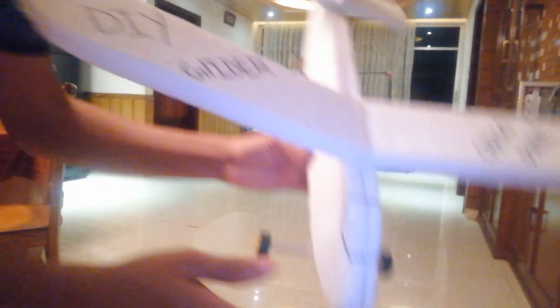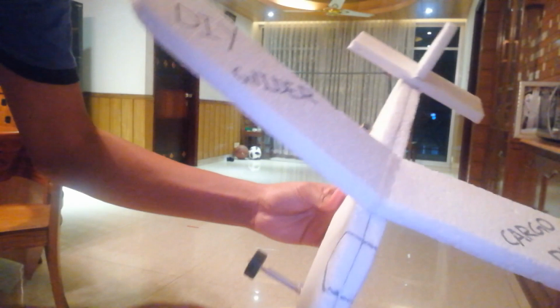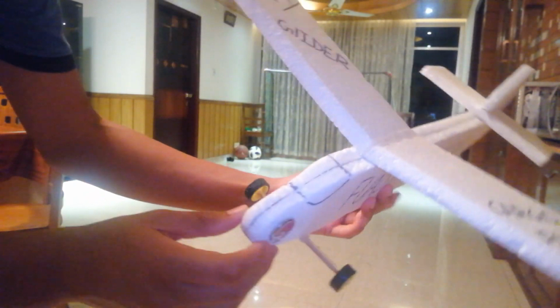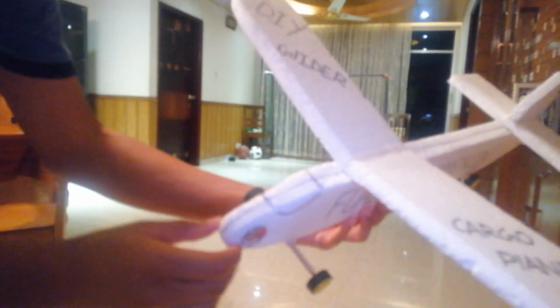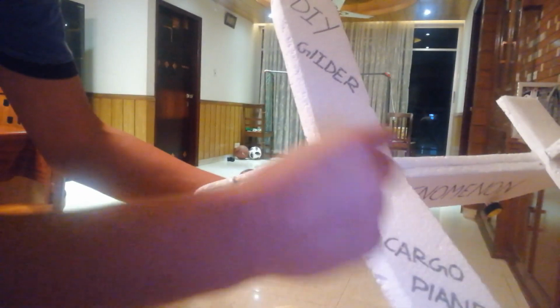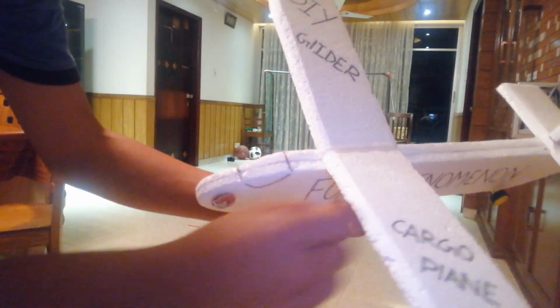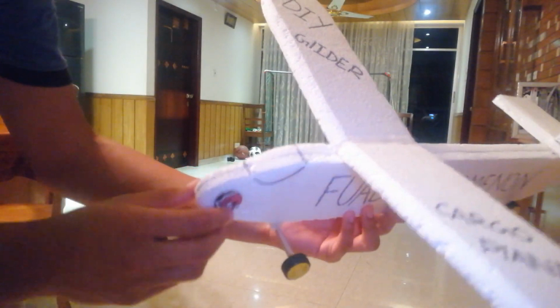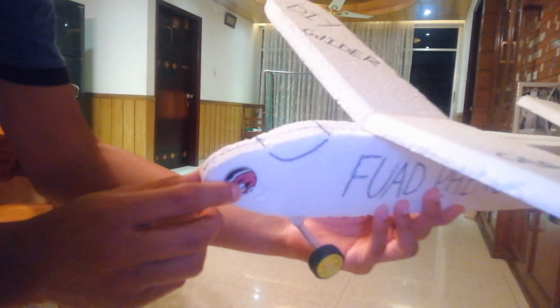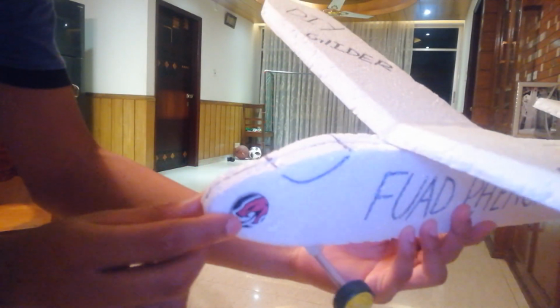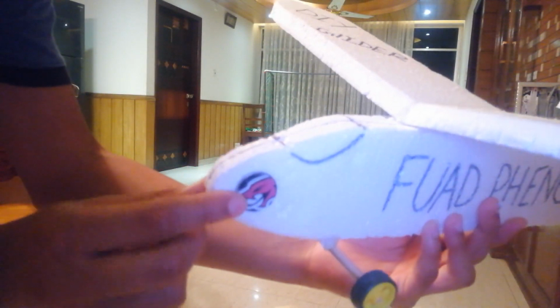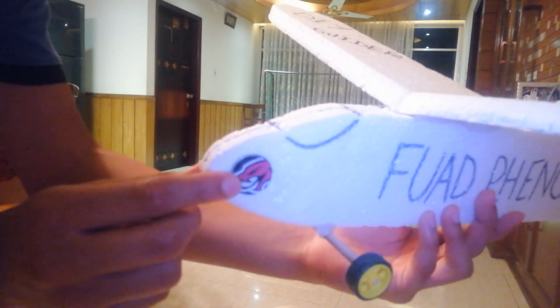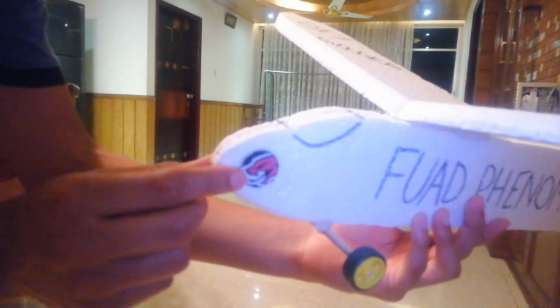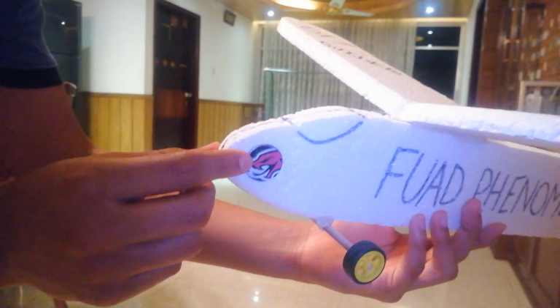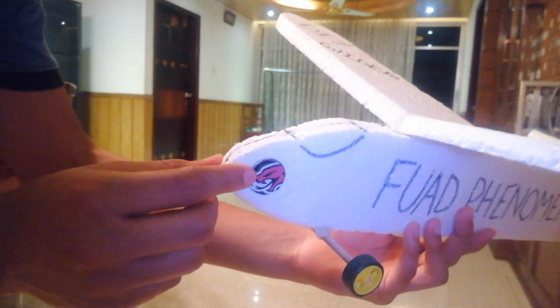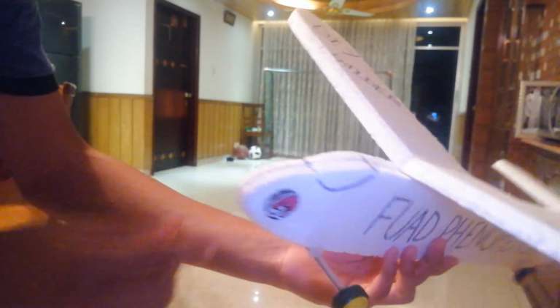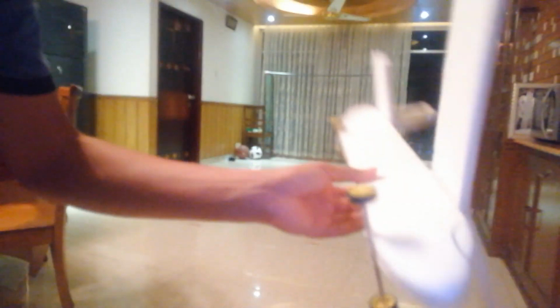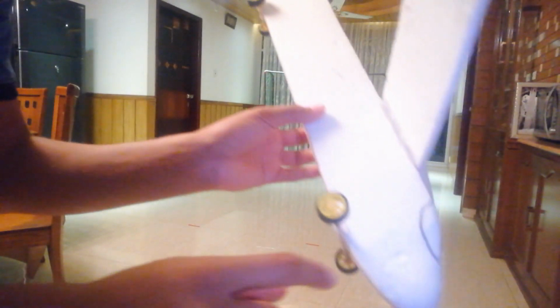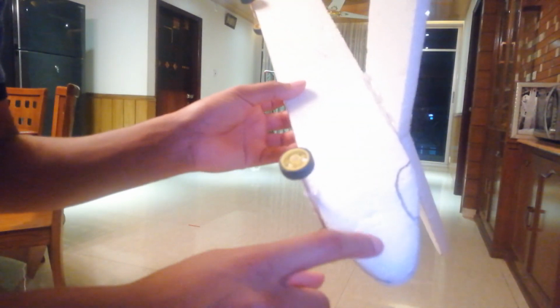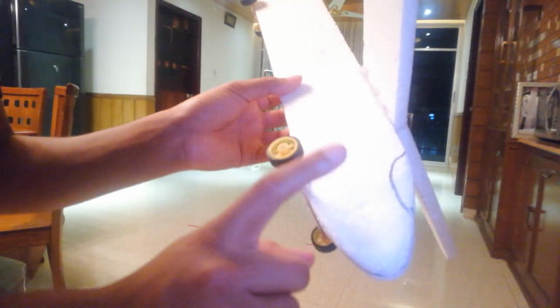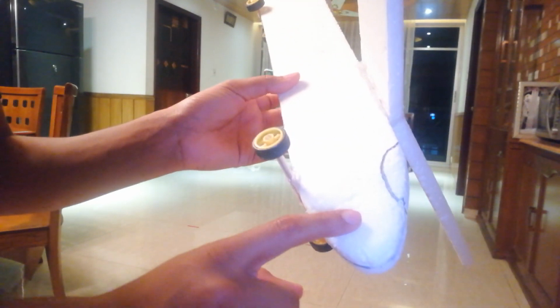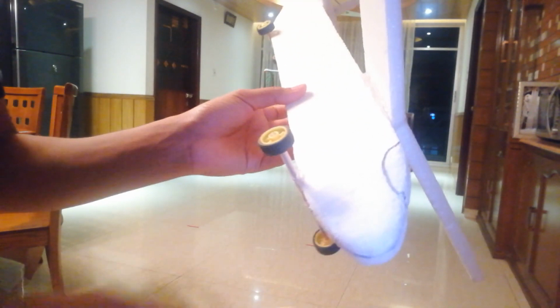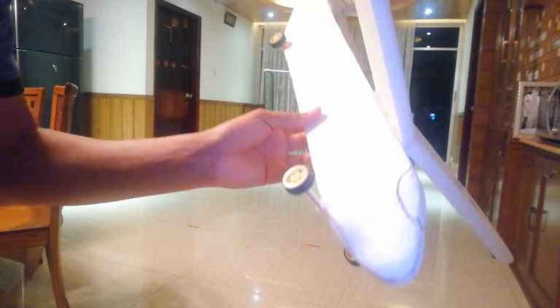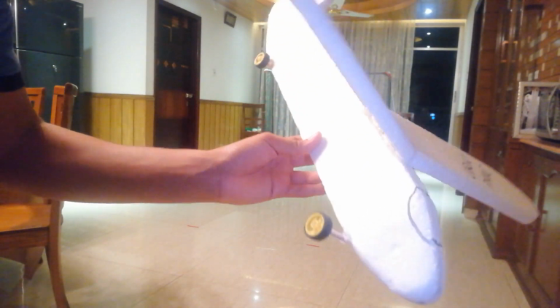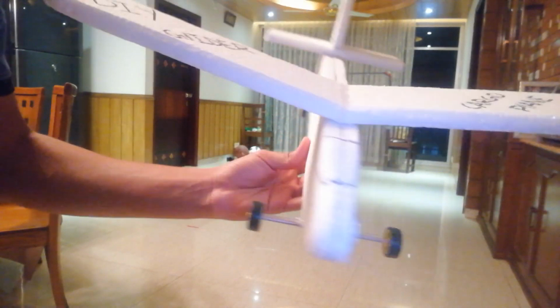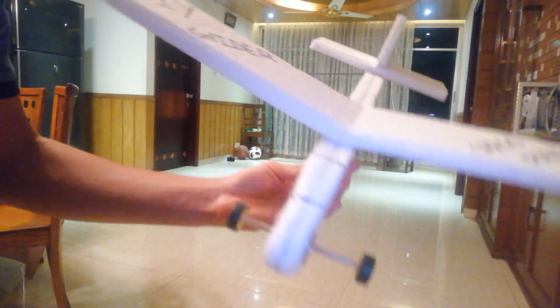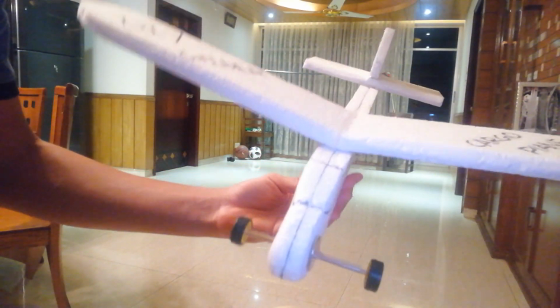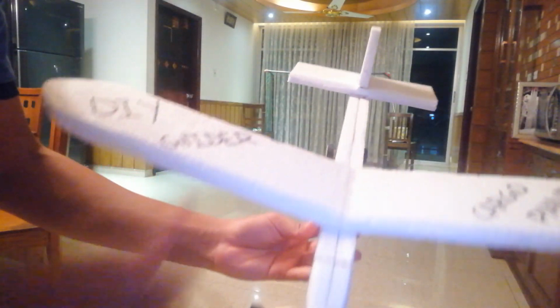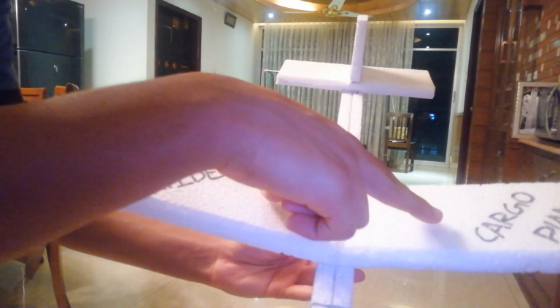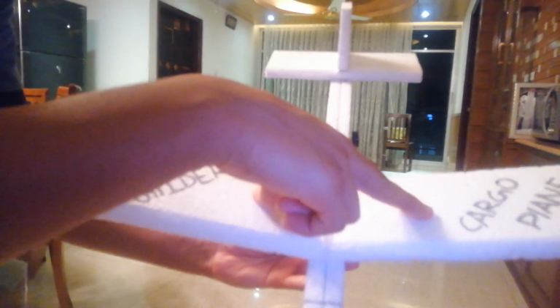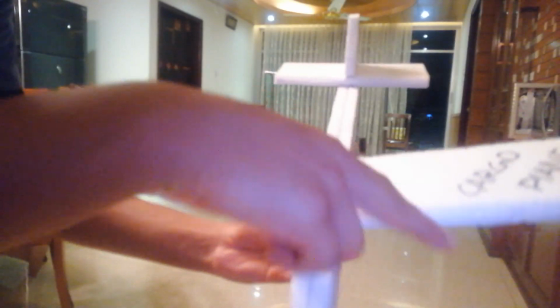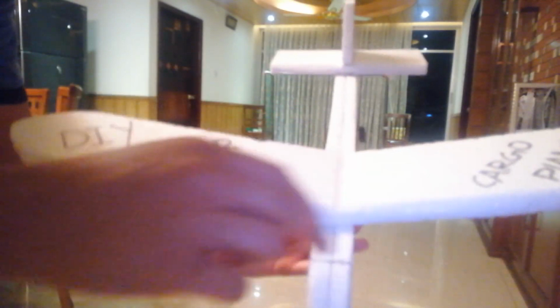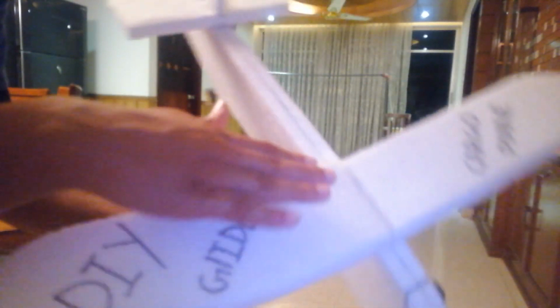Here's the DIY plane with some writing on it, and I added a little sticker on the coin just because it was looking a bit plain. I also believe I'll need to add one more coin to the other side of the nose for additional weight, because the wing is positioned too far forward and the glider is getting a bit too much lift.